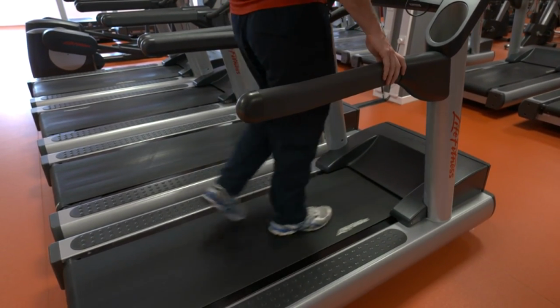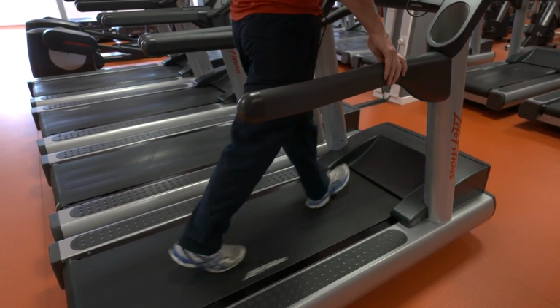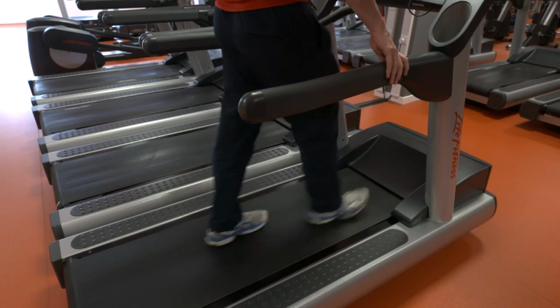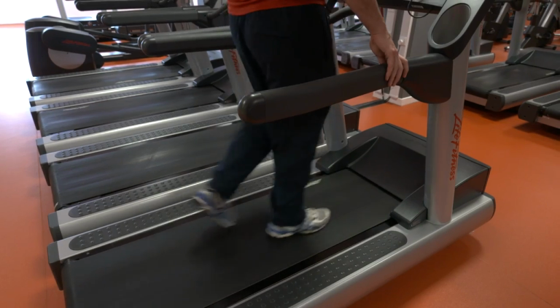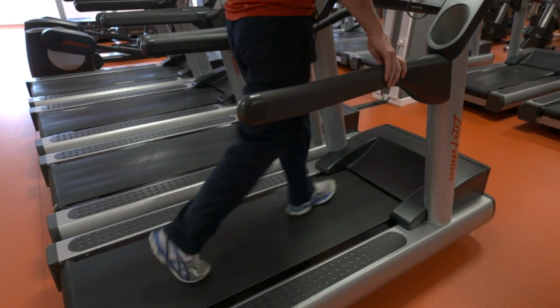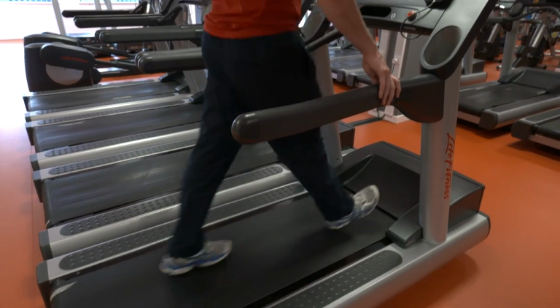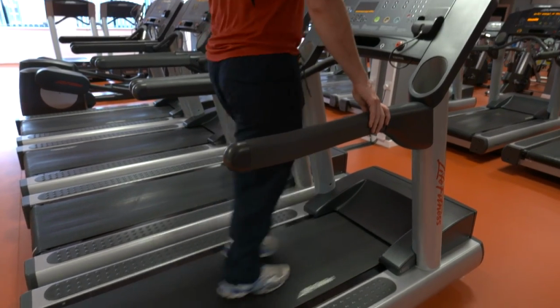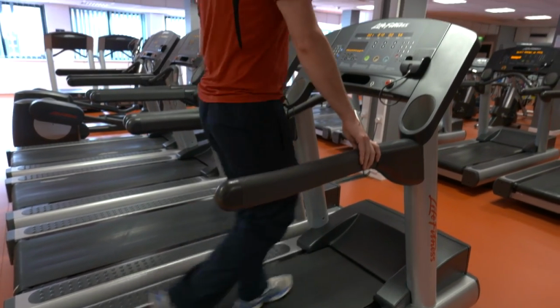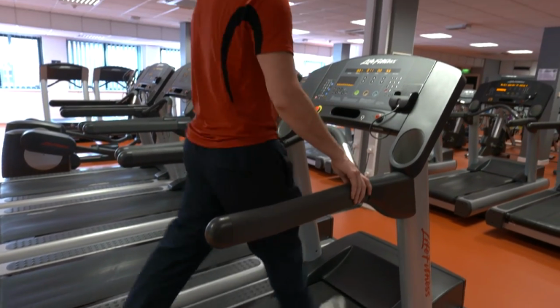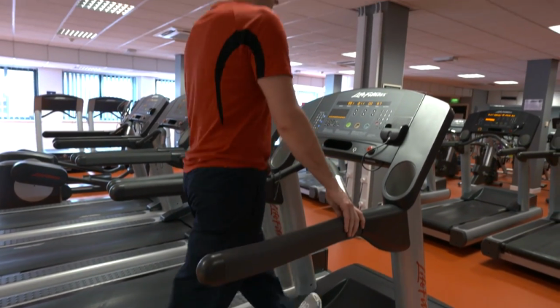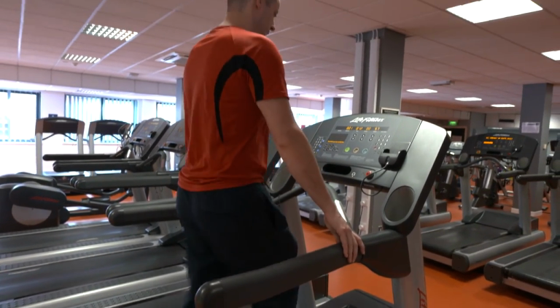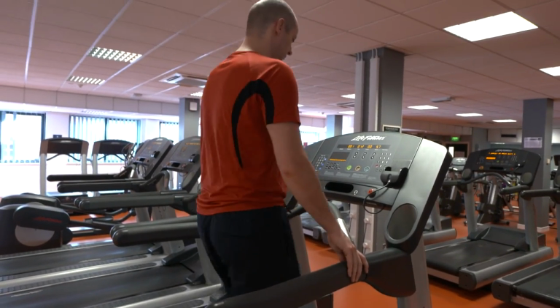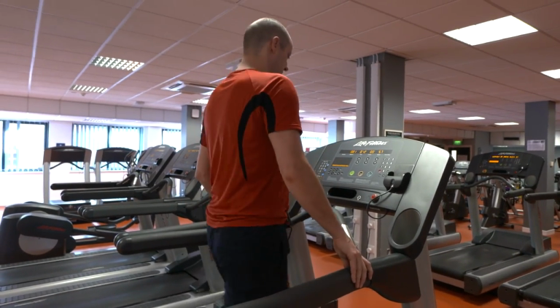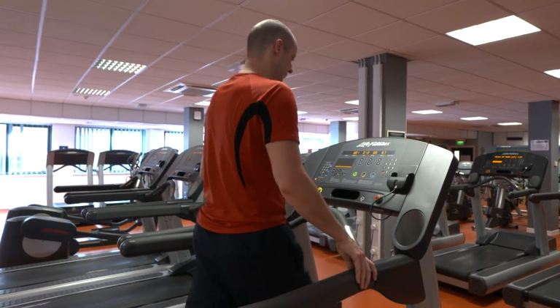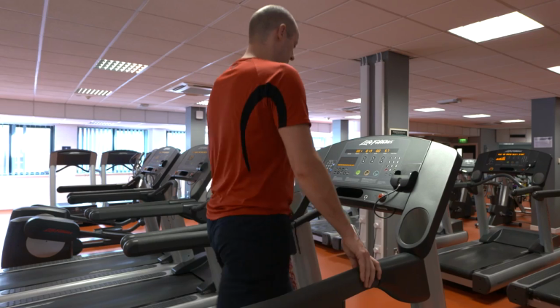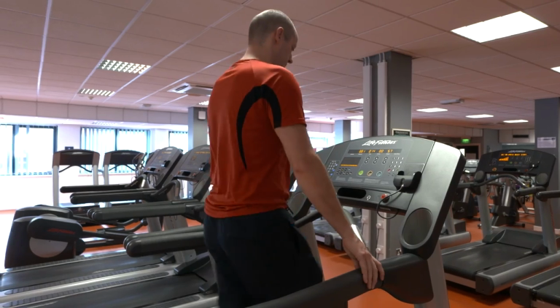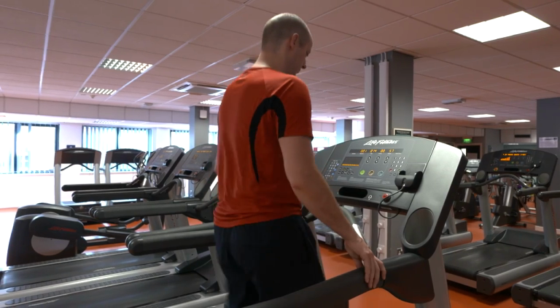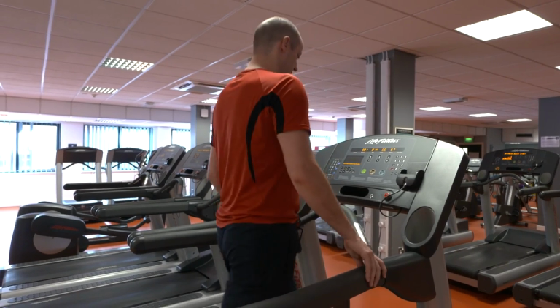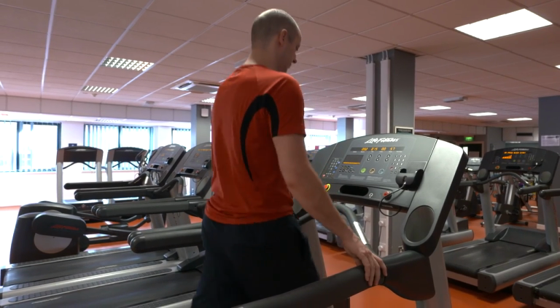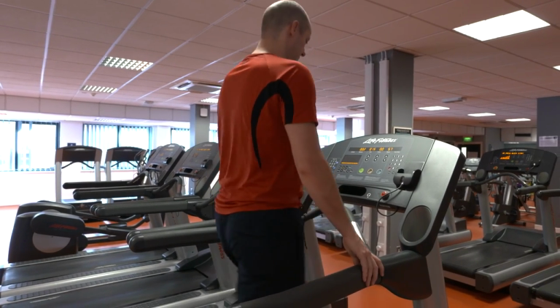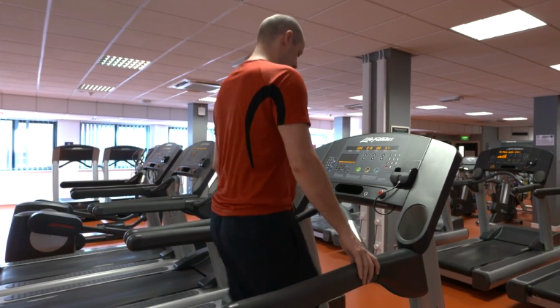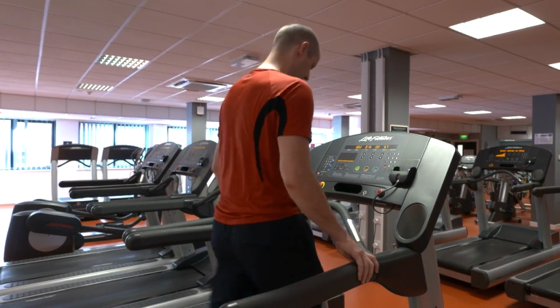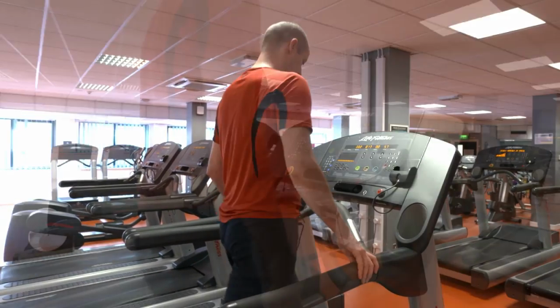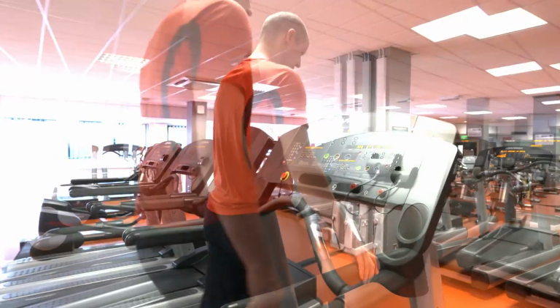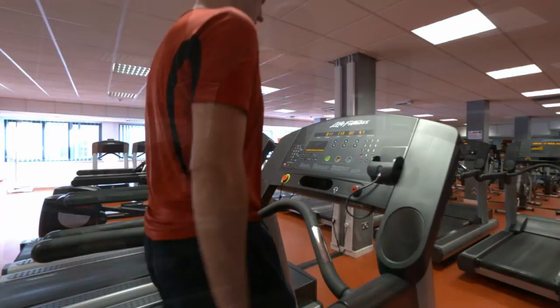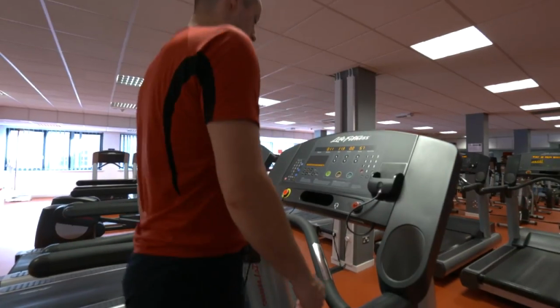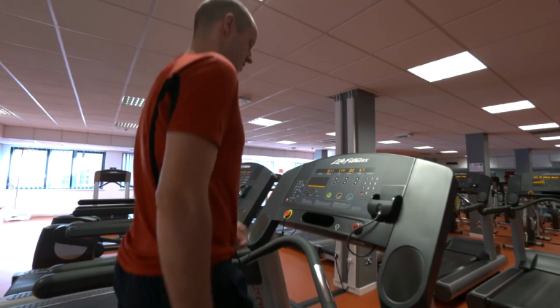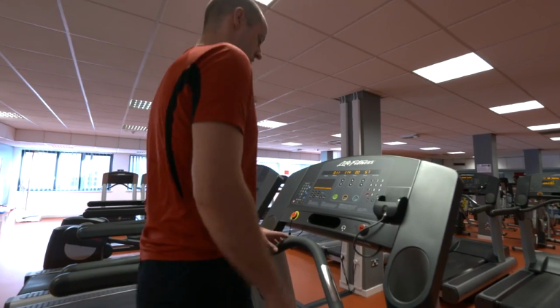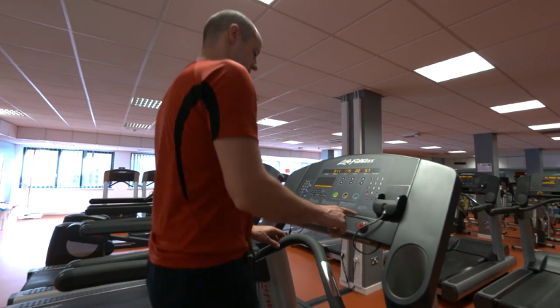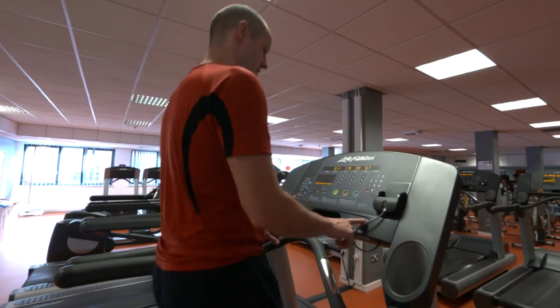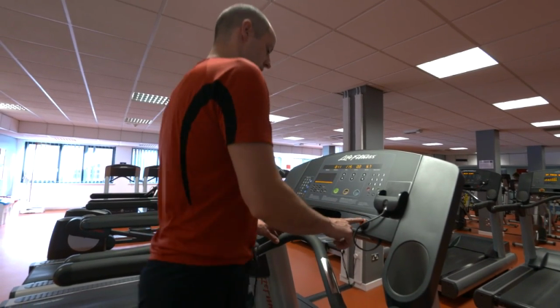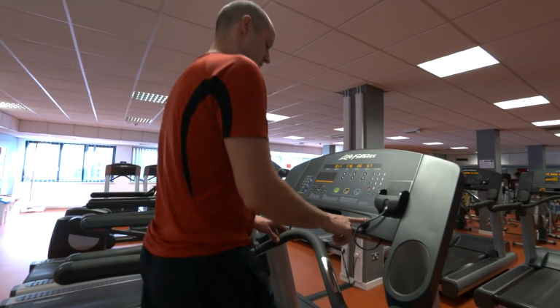Once you're comfortable, you can let go of the sides and increase the speed. When running at higher speeds, try to avoid holding on. If you need to stop quickly for any reason, press the red stop button.